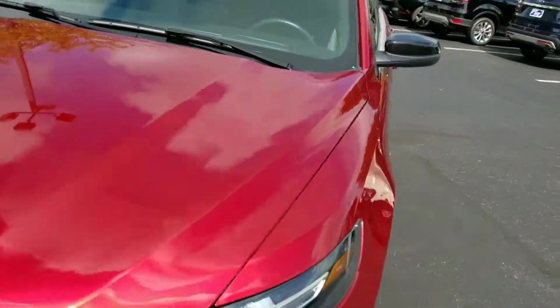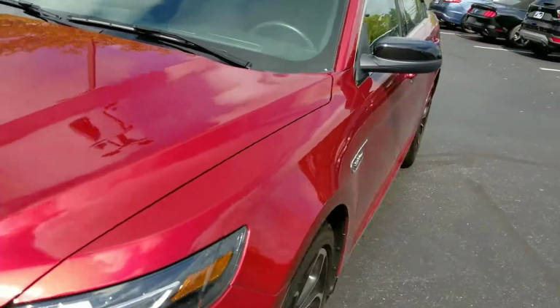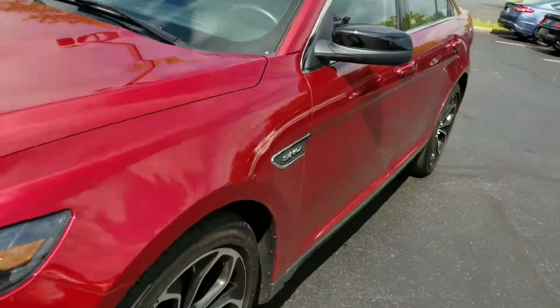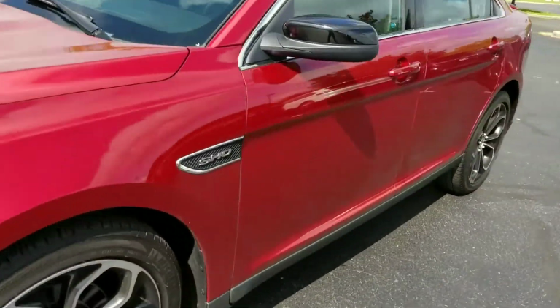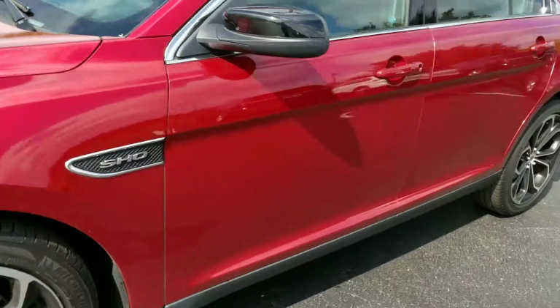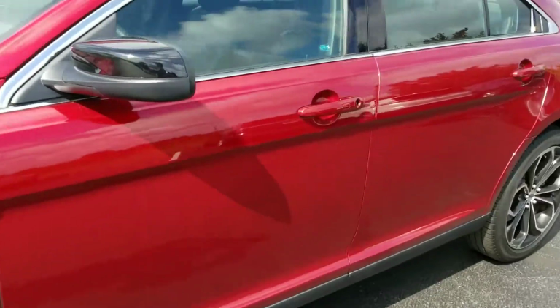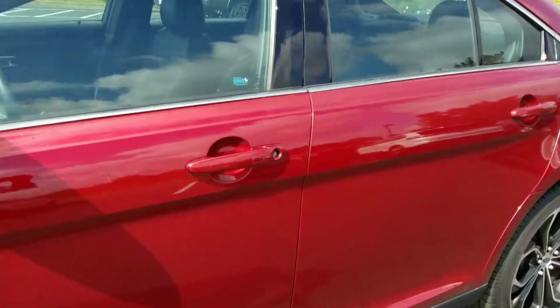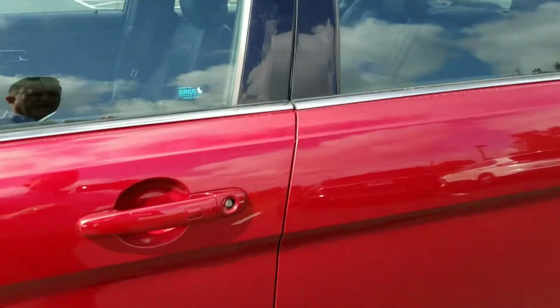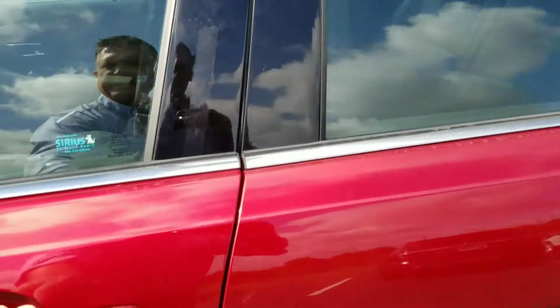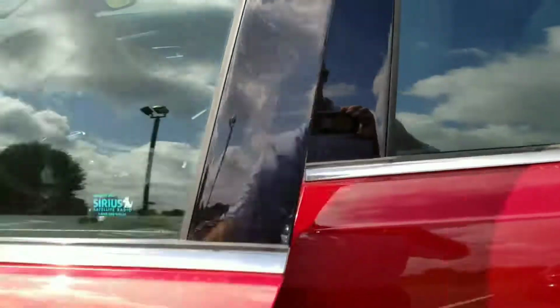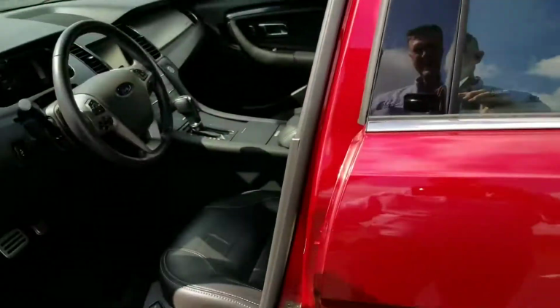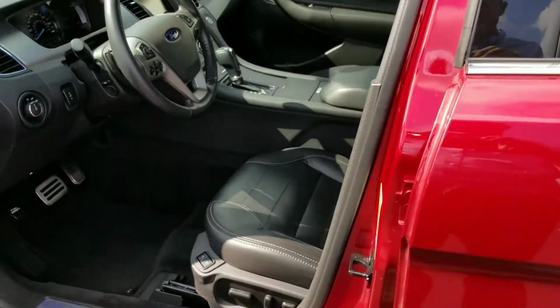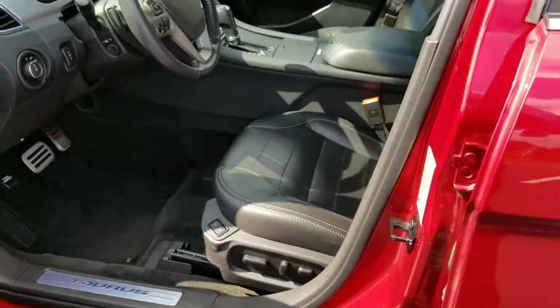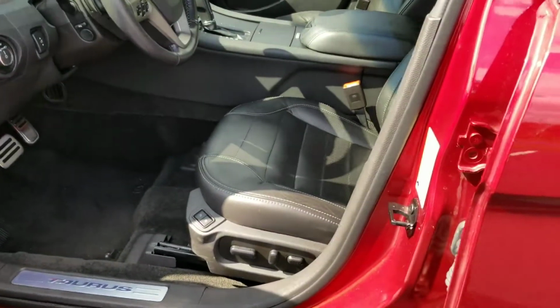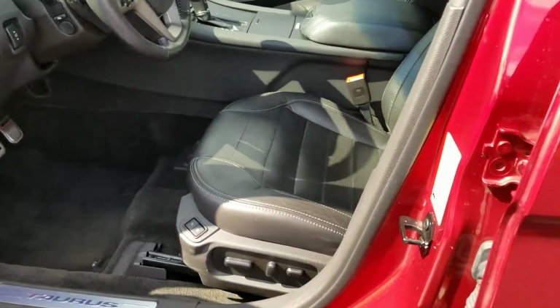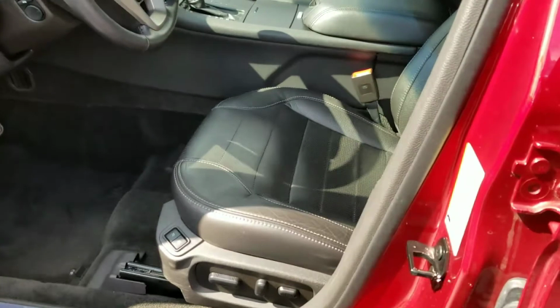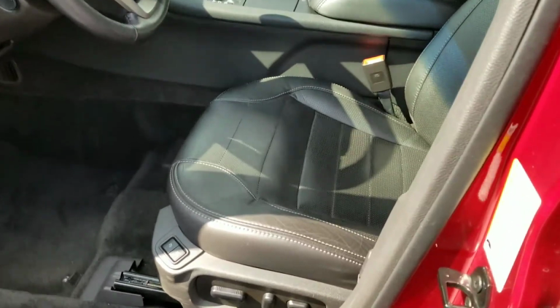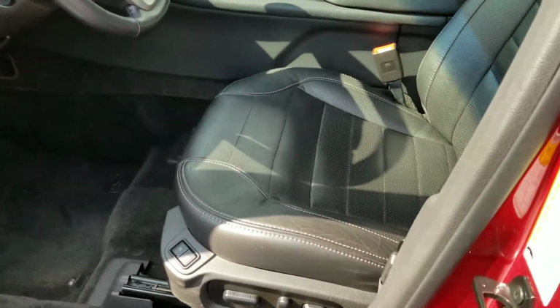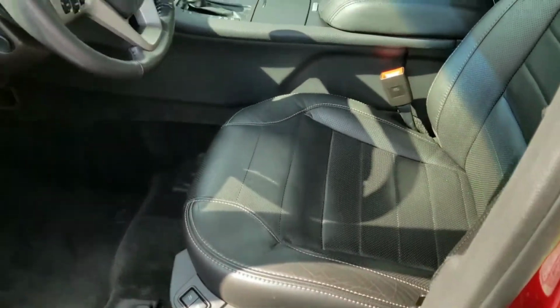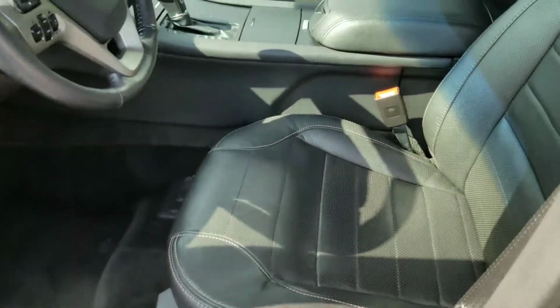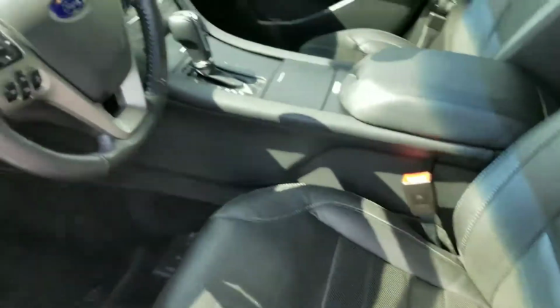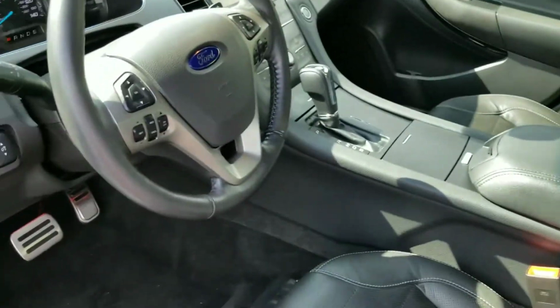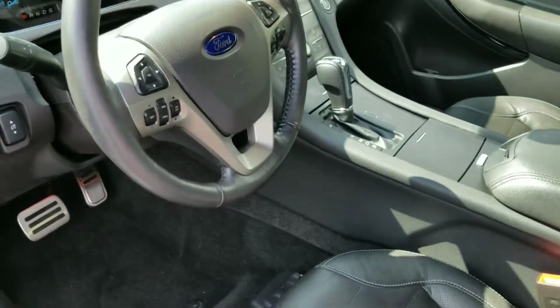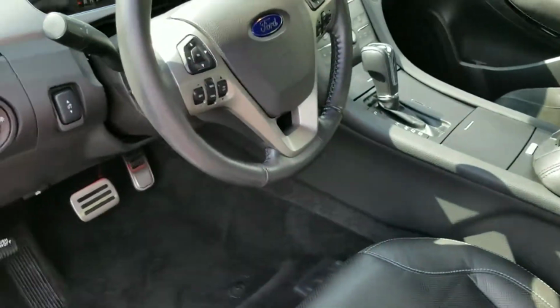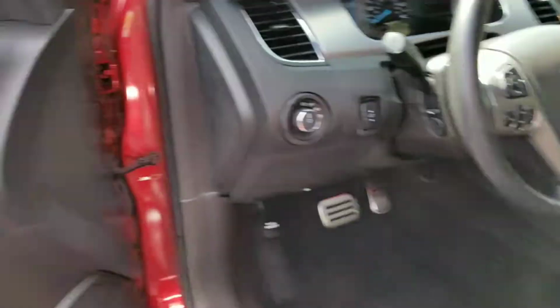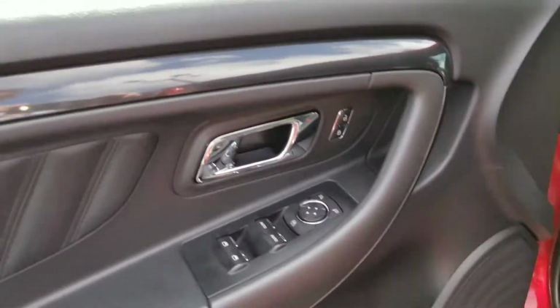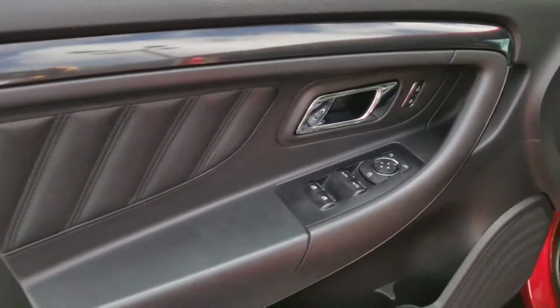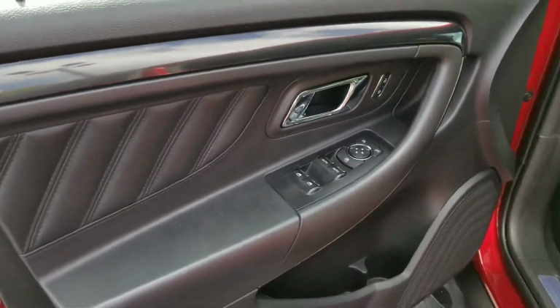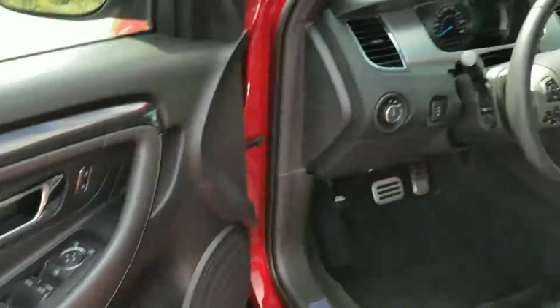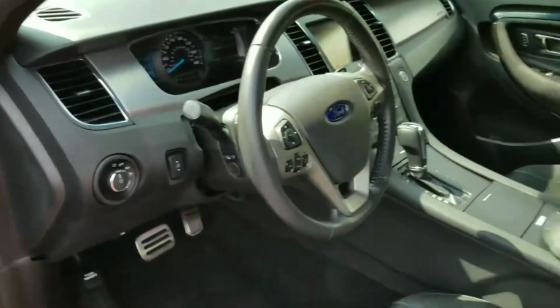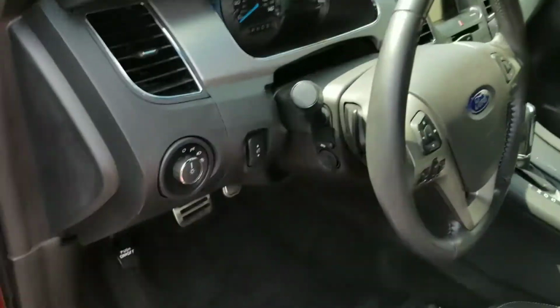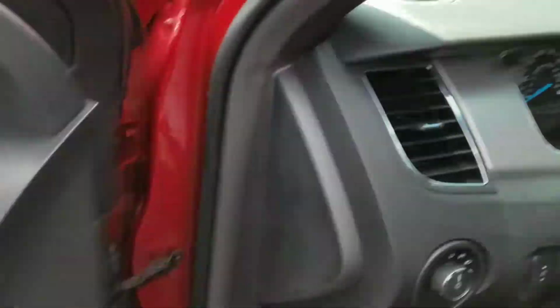This is in red with a black interior with heated seats, power seats, perforated leather. Power windows, door locks, cruise control — what you would expect.